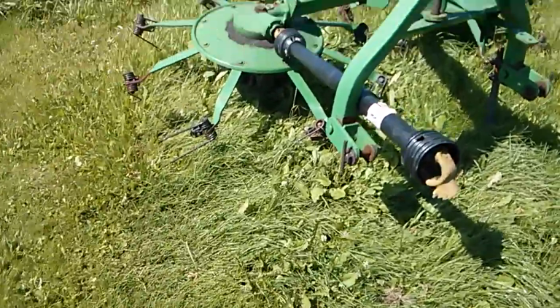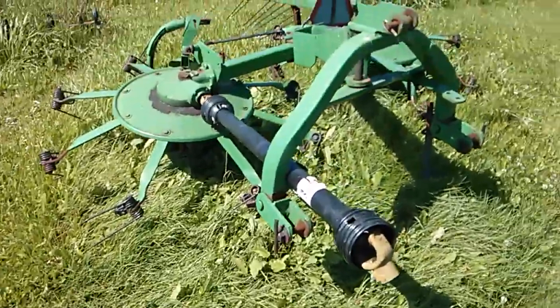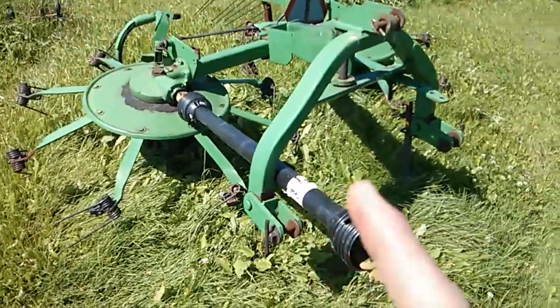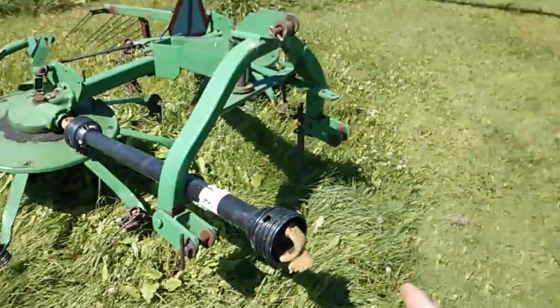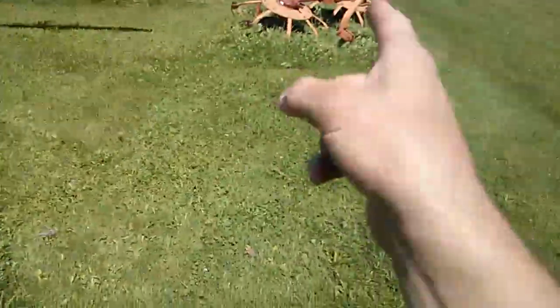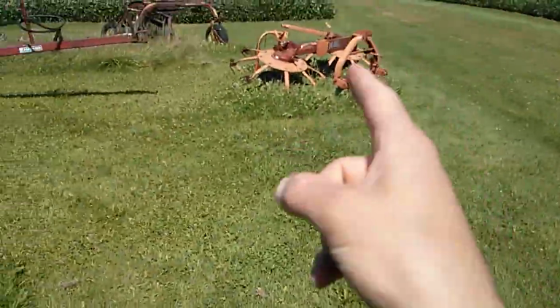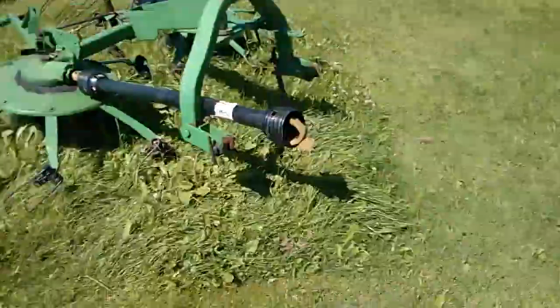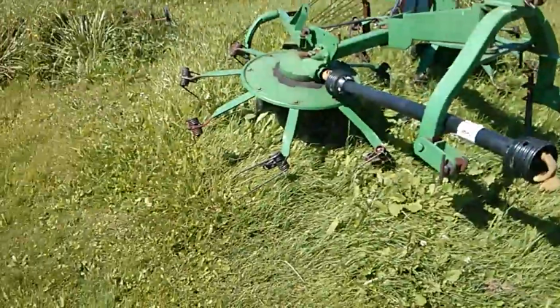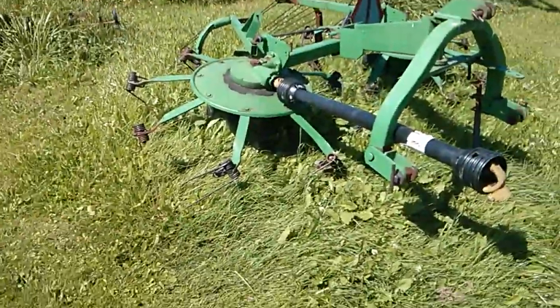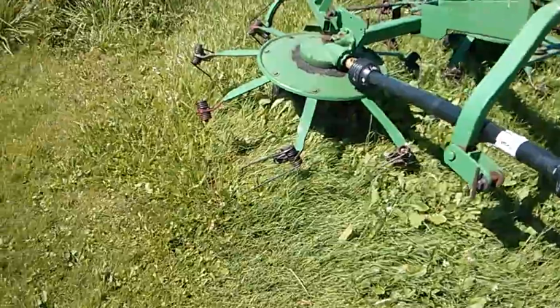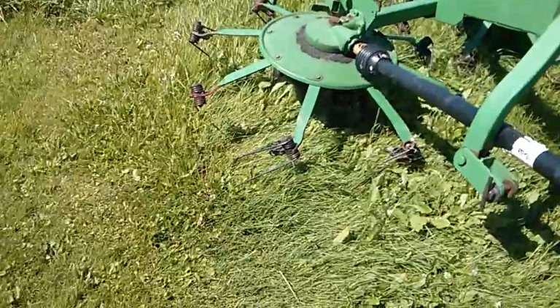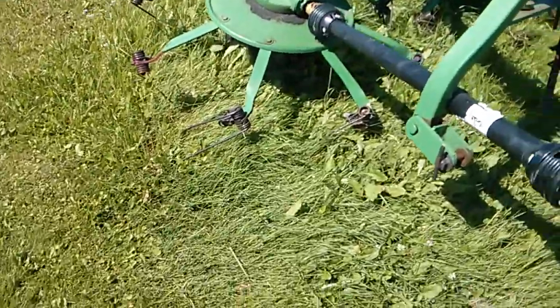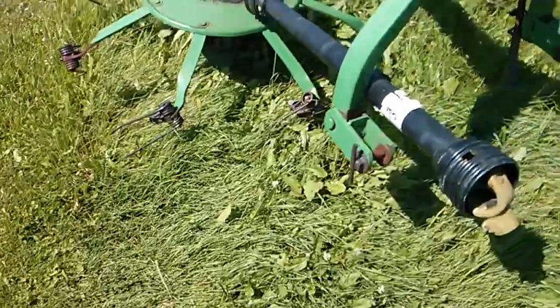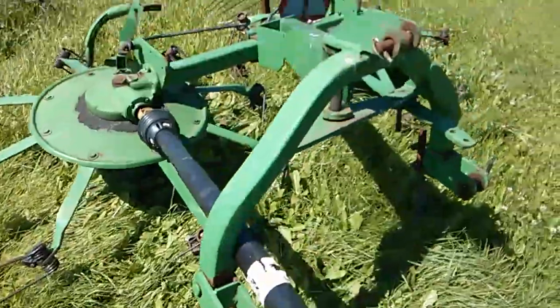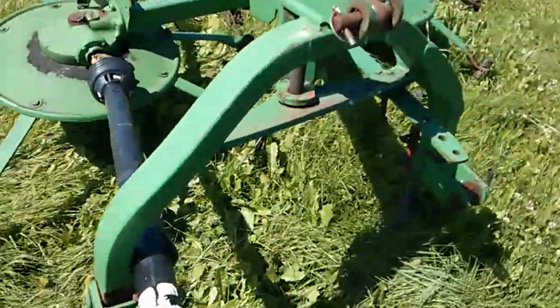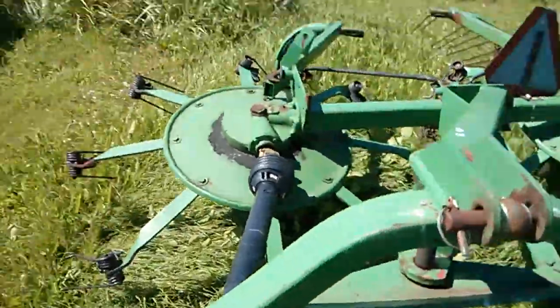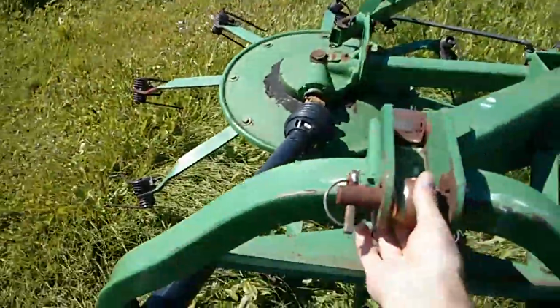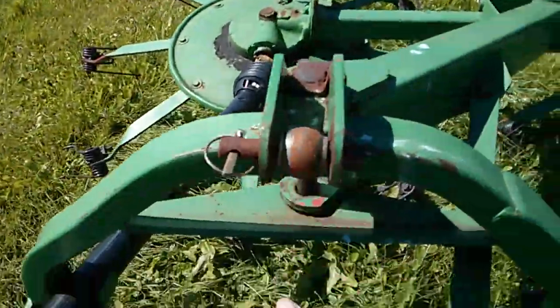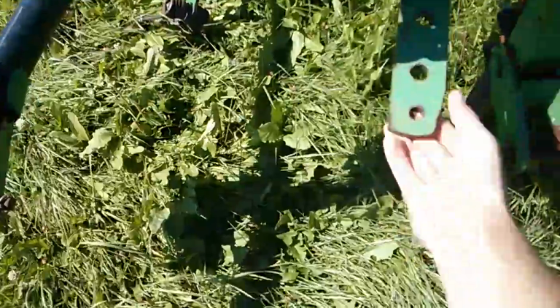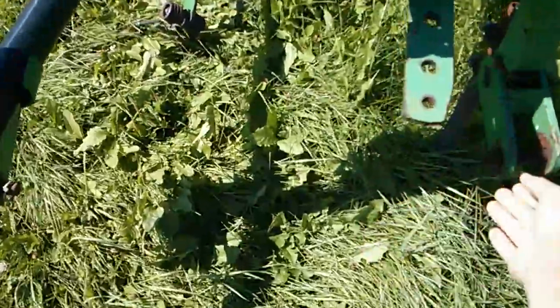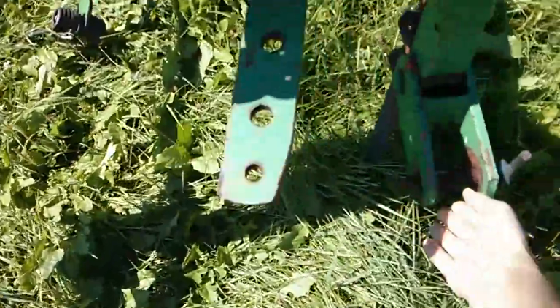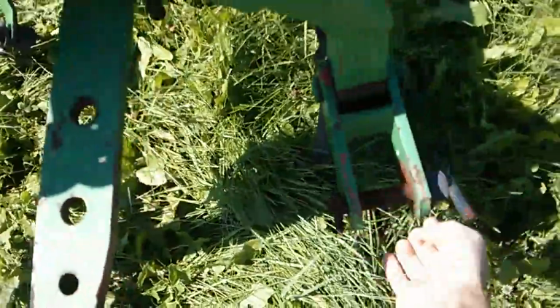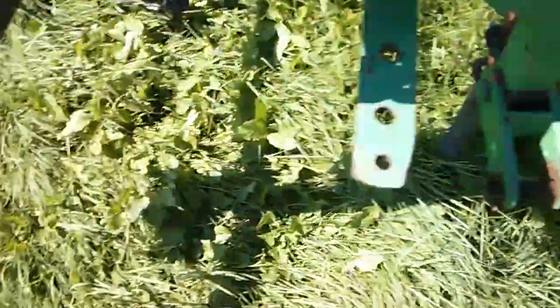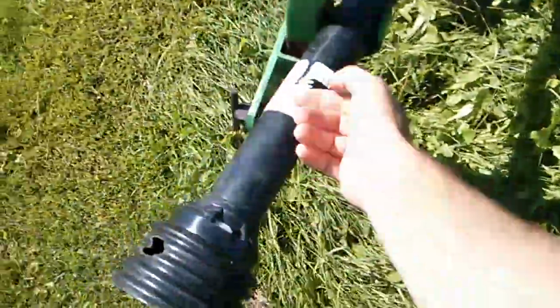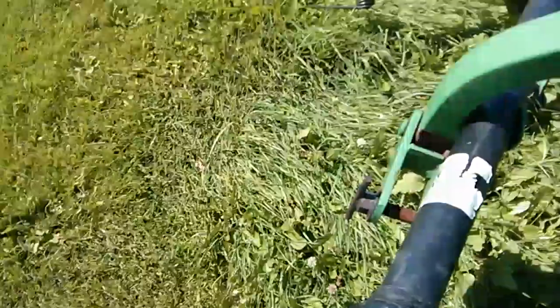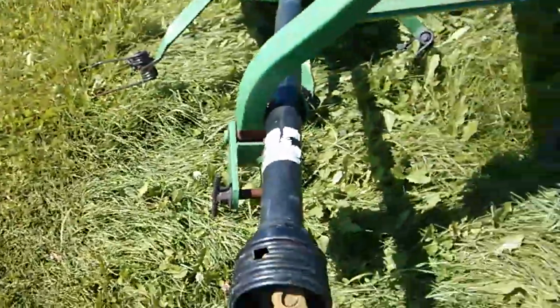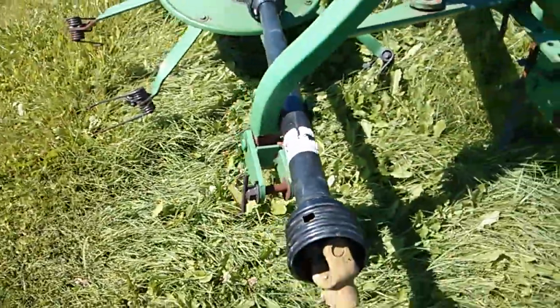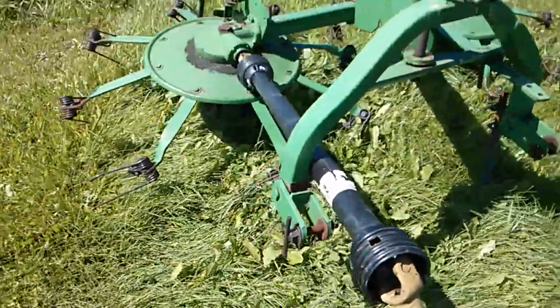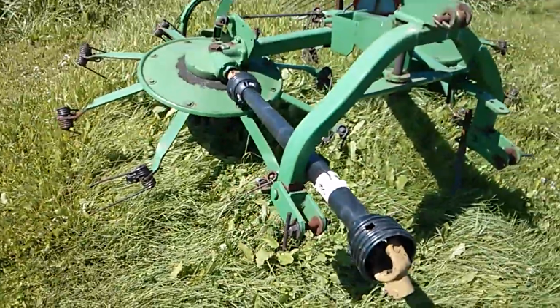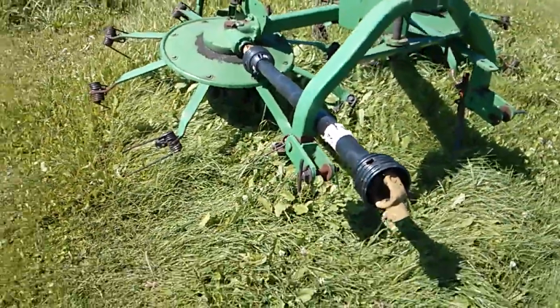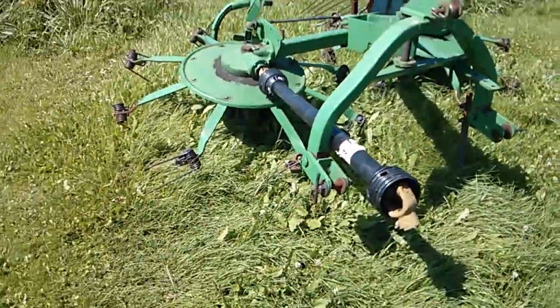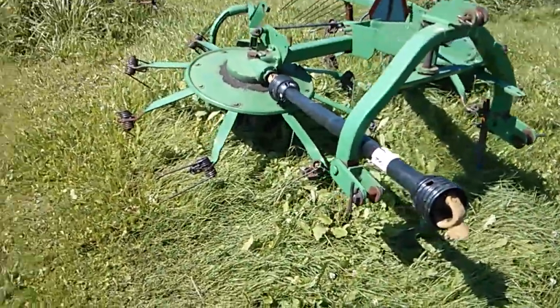I've actually used that one over there before — this is the same sort of style. It just goes on your three-point right here, hook up your PTO, and basically that's all there is to it. Pretty simple stuff.